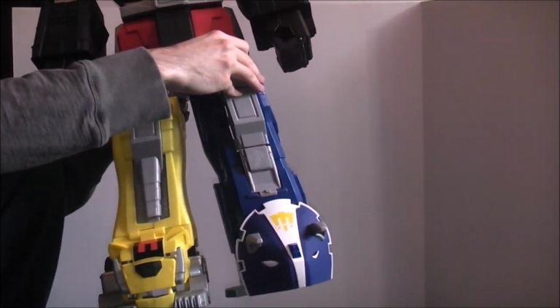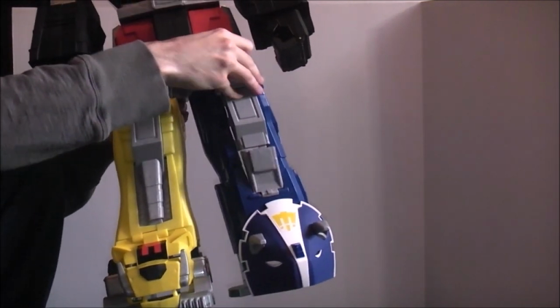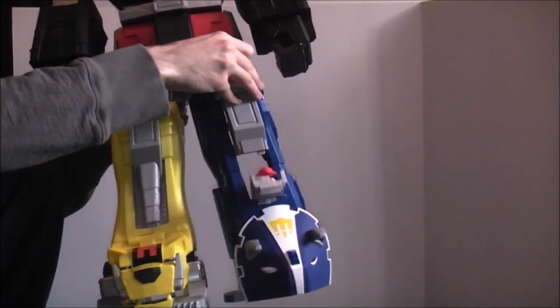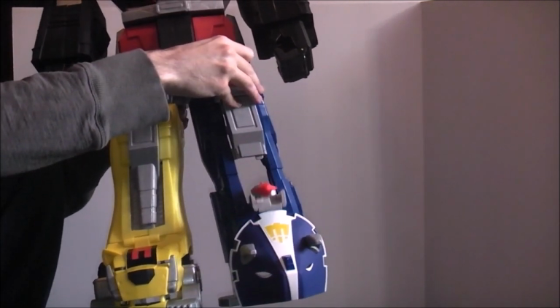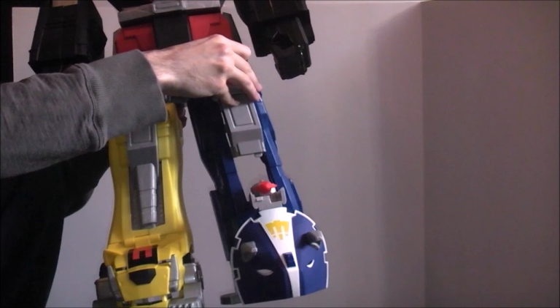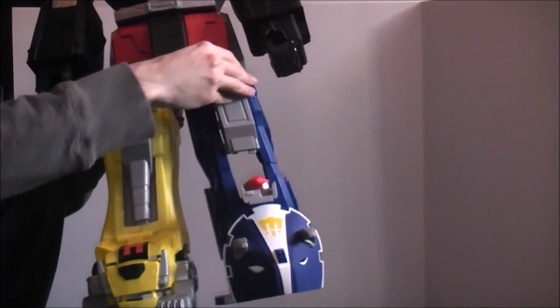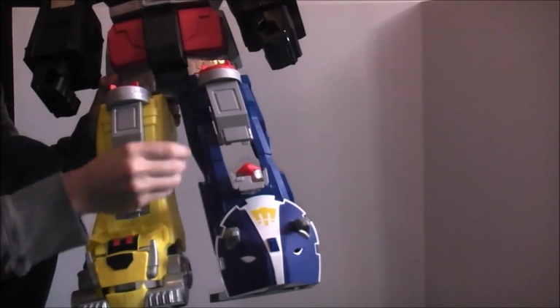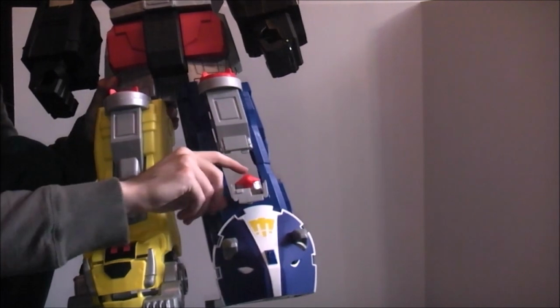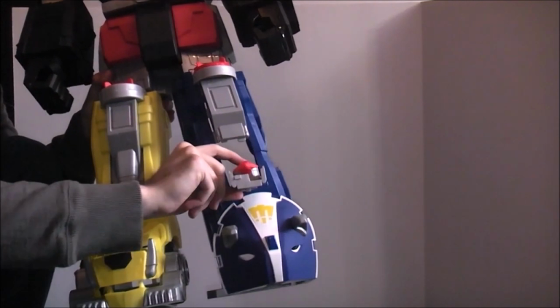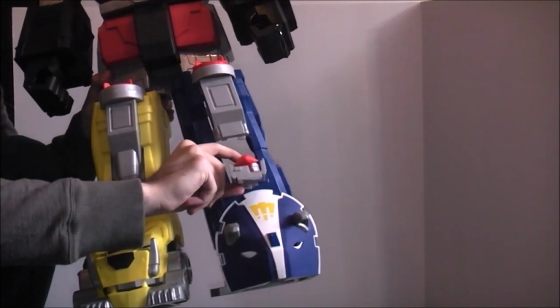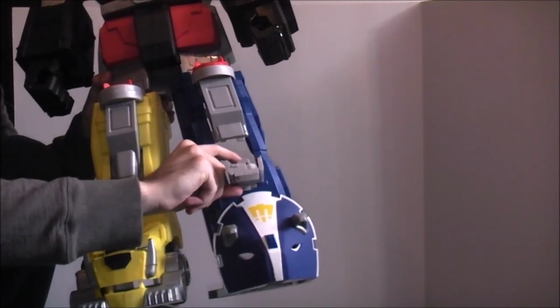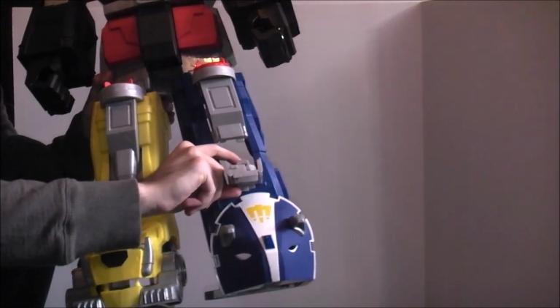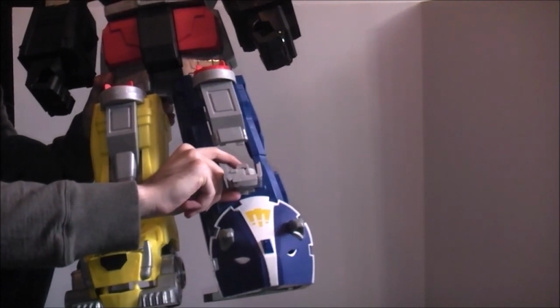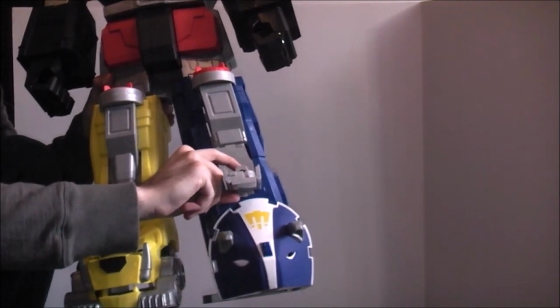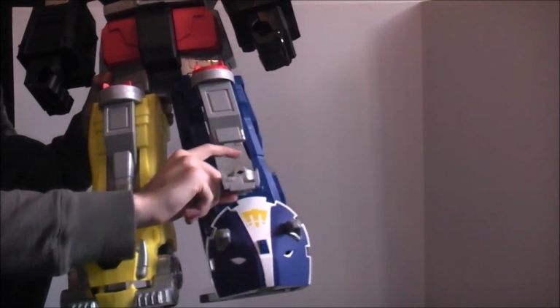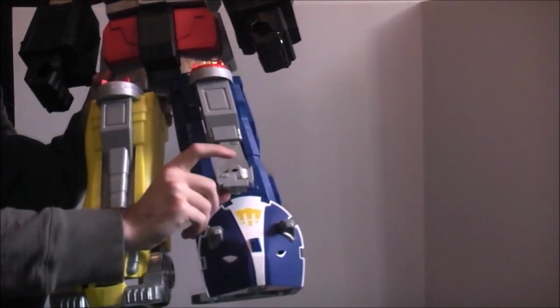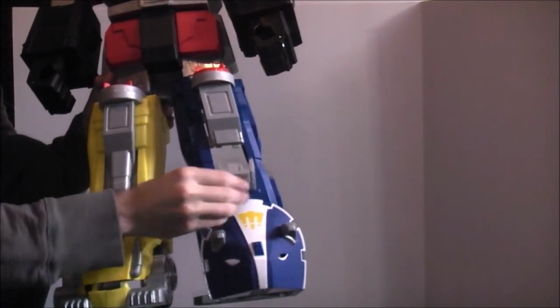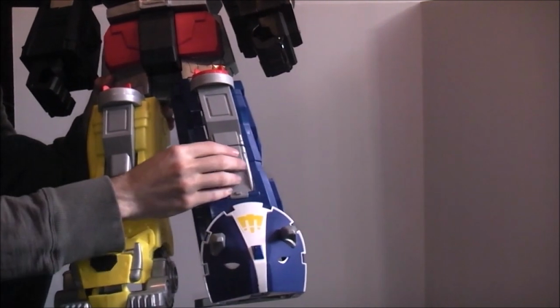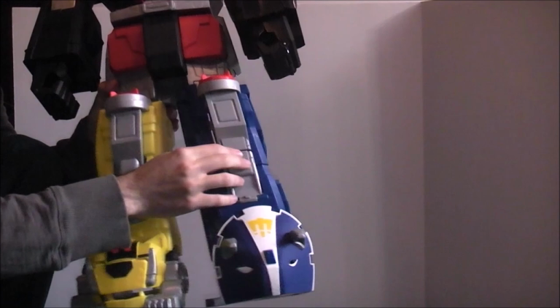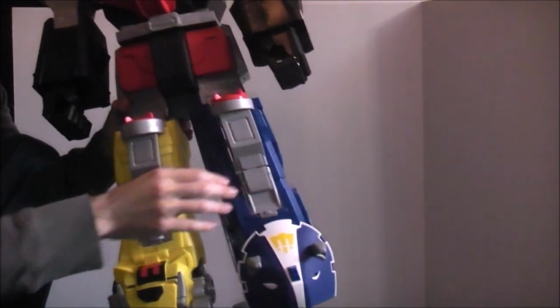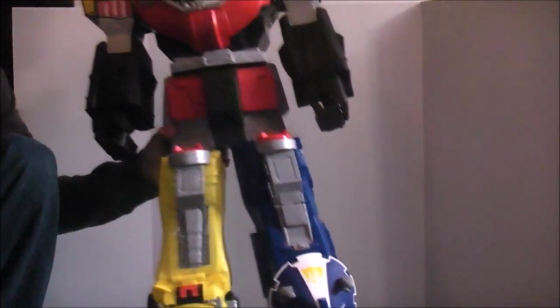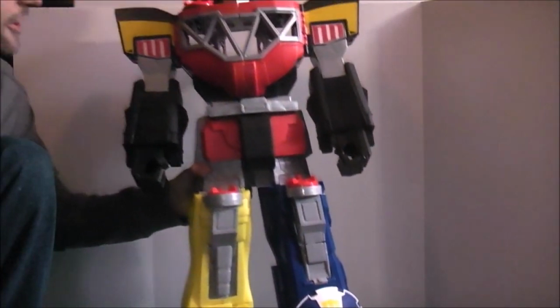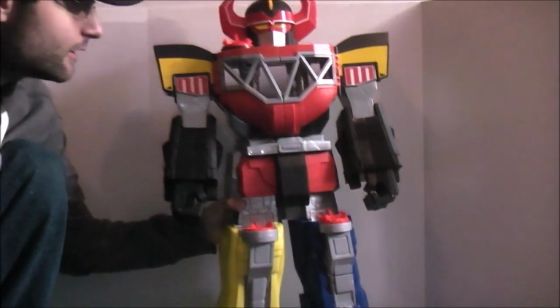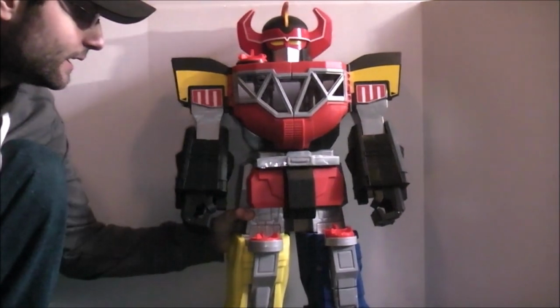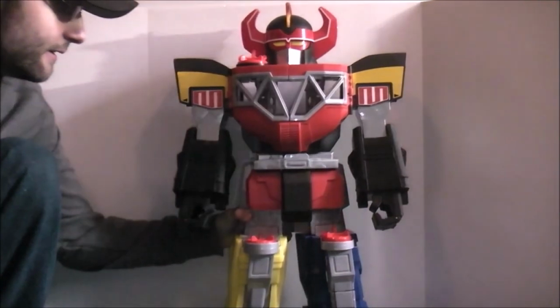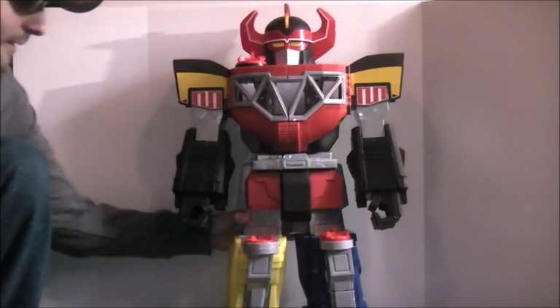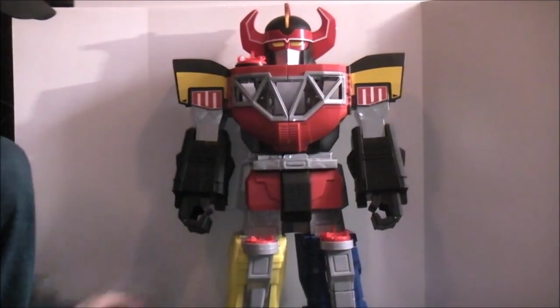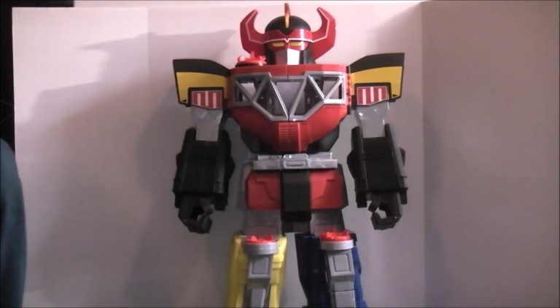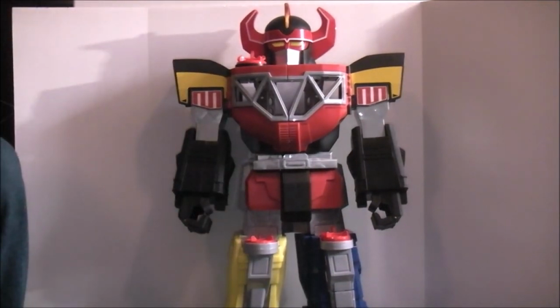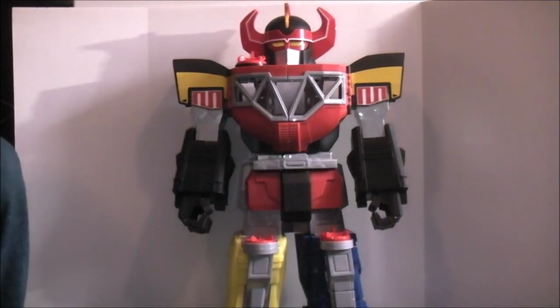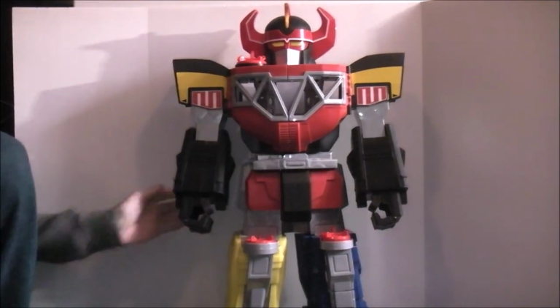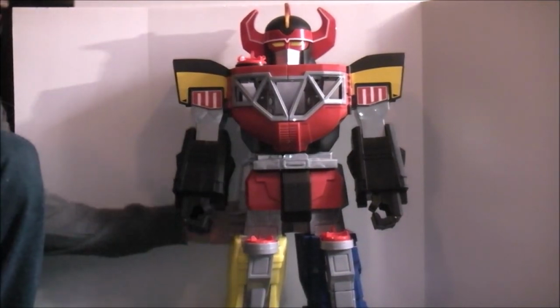When you twist this one, it pops open another little missile launcher. That missile landed in a box — that was impressive. So you've got that feature going on there — all kinds of neat little stuff to do with this.